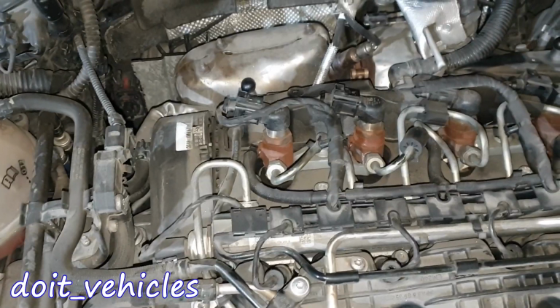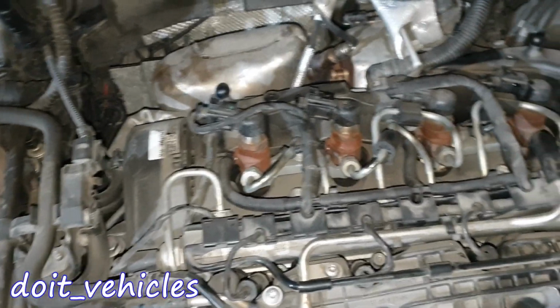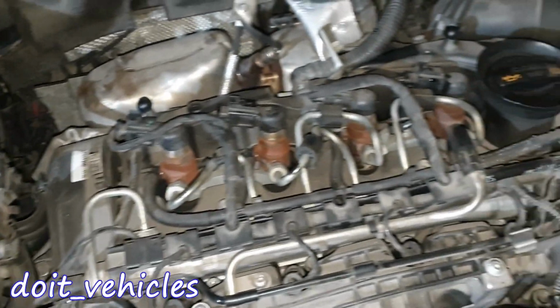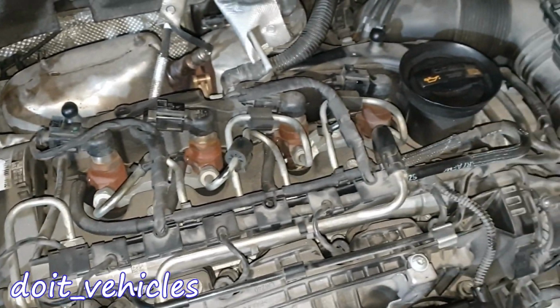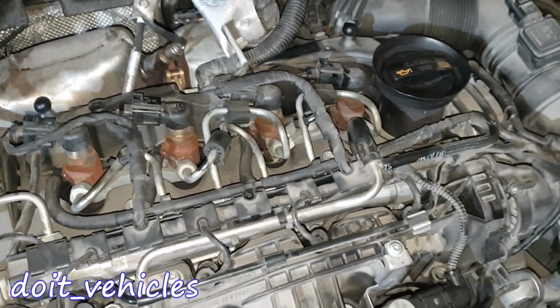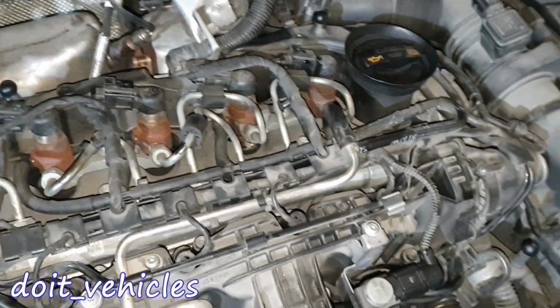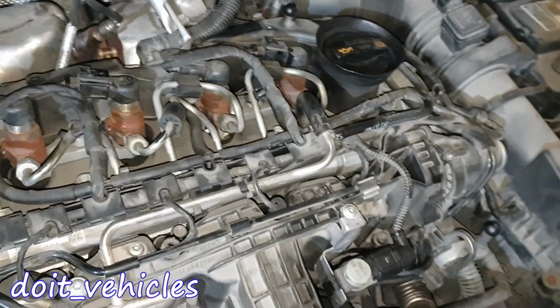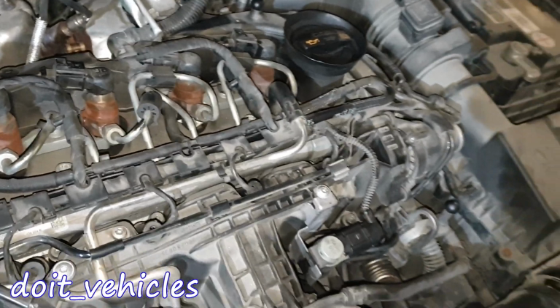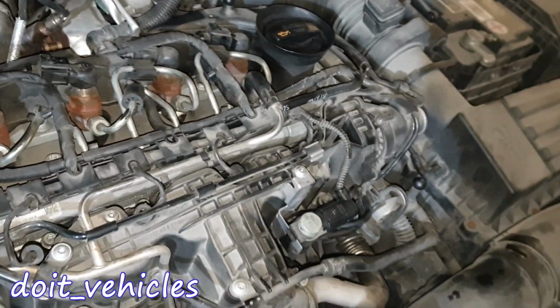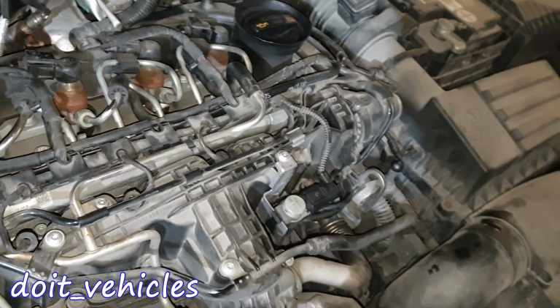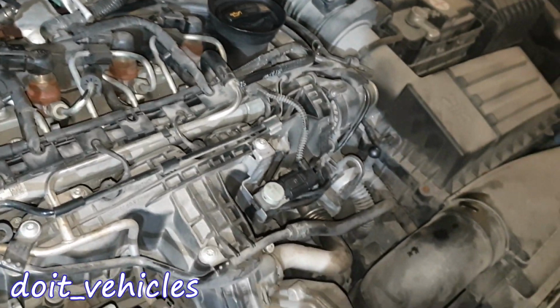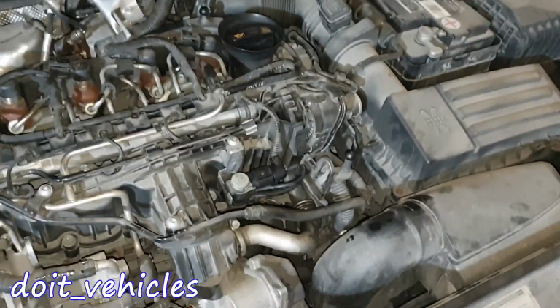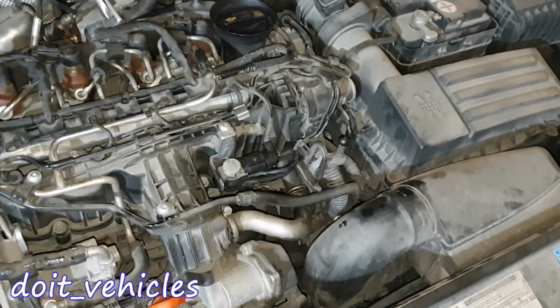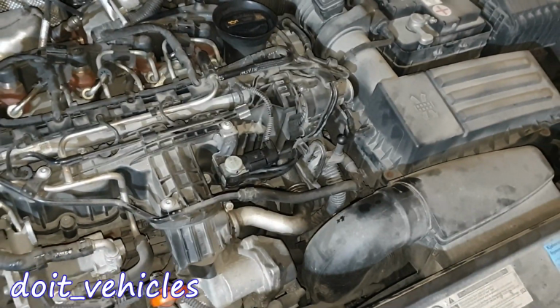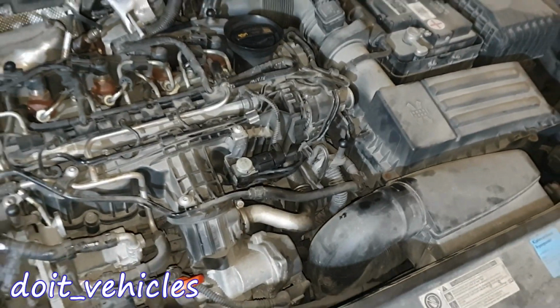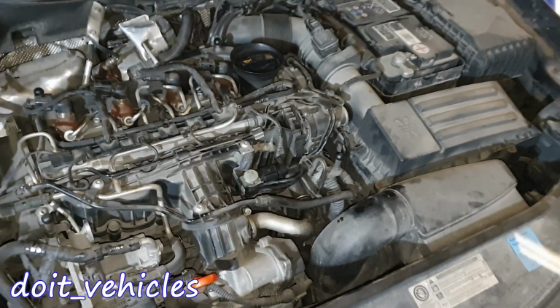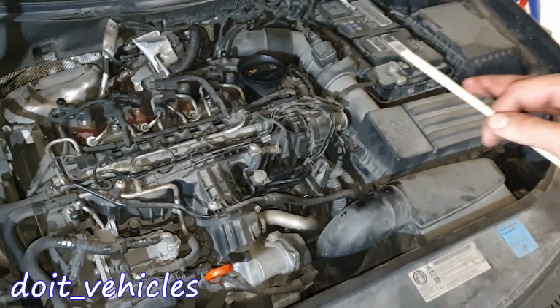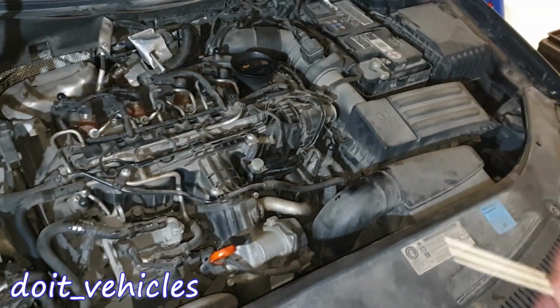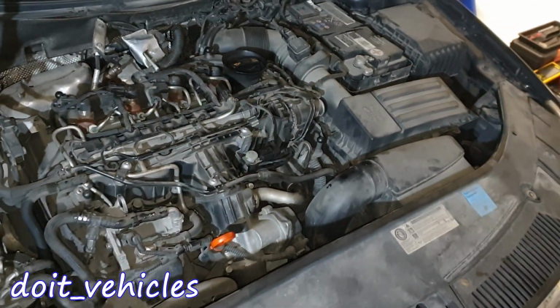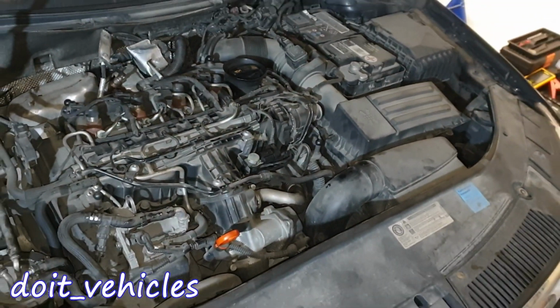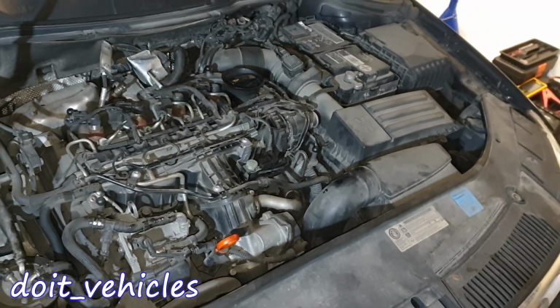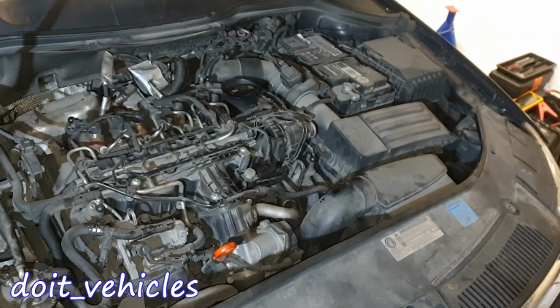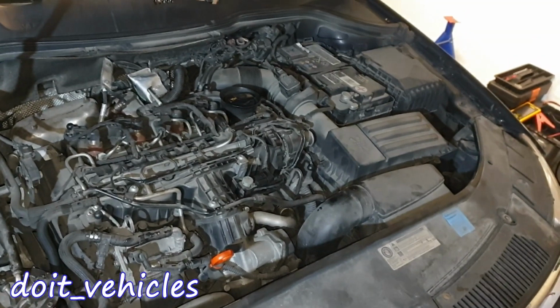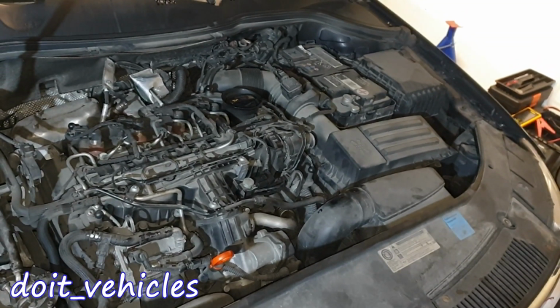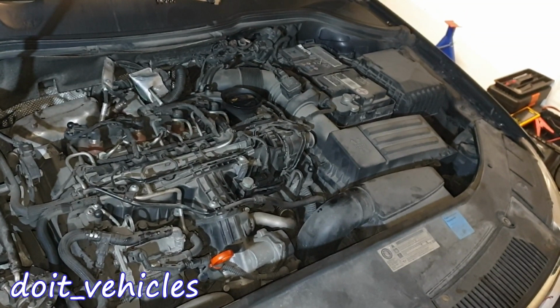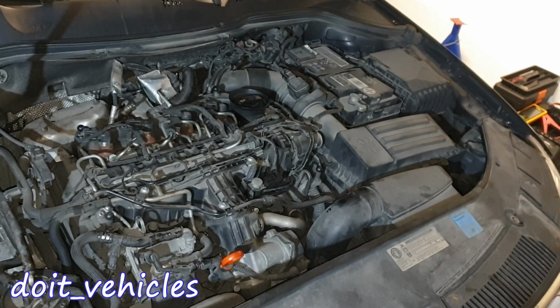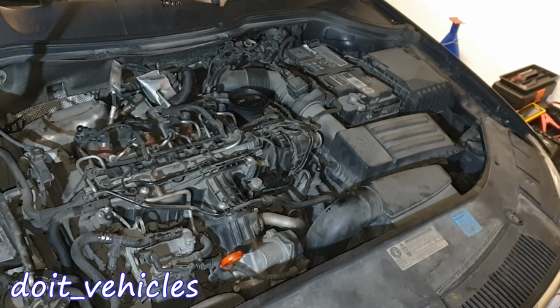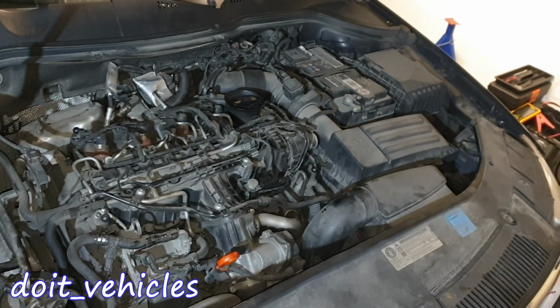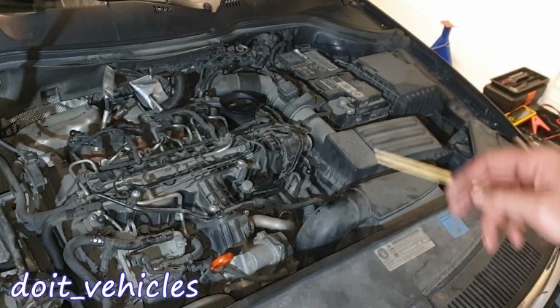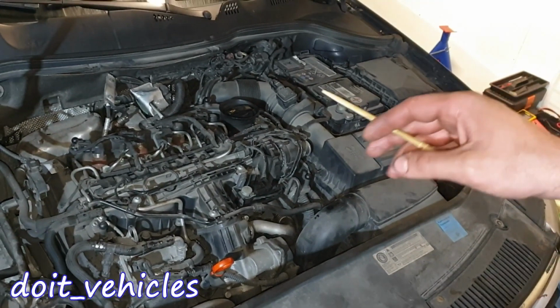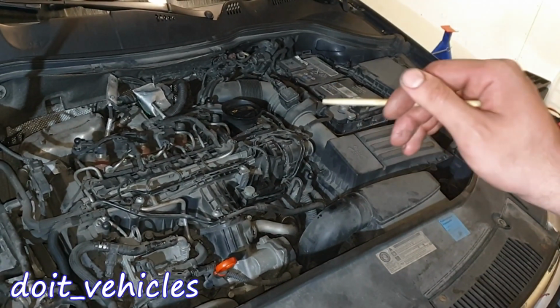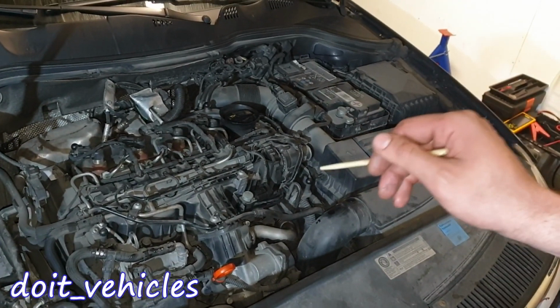The ABS pump is right there — it's kind of hard to get access to it. I will say that overall this car is not so DIY-friendly, and it's quite a crowded engine bay for a 1.6 liter.